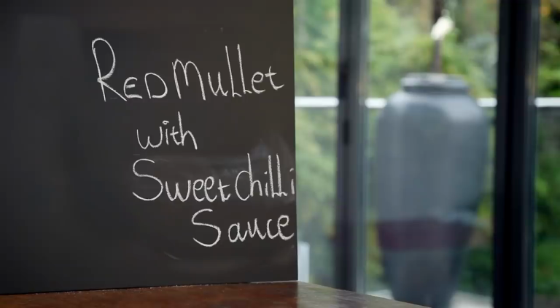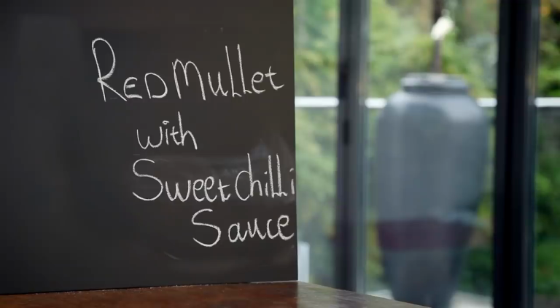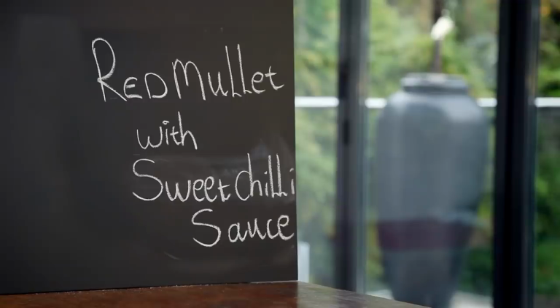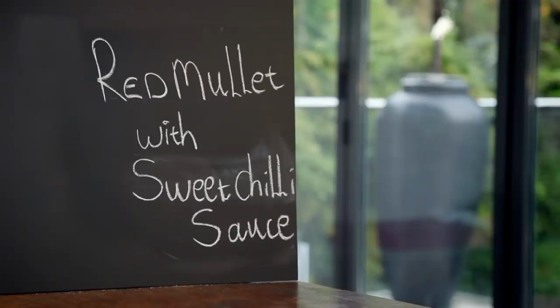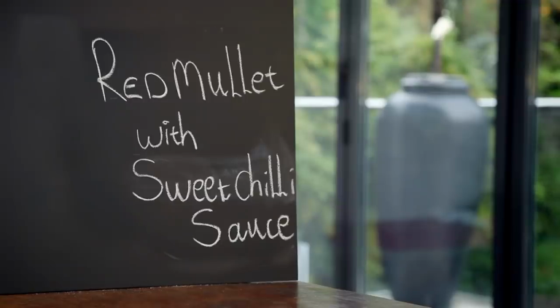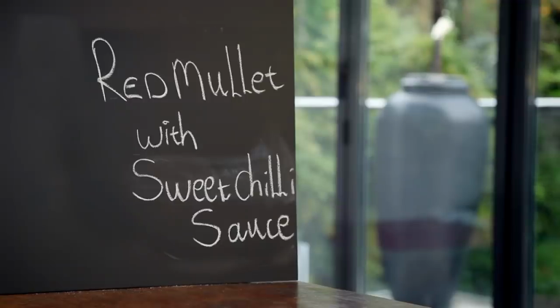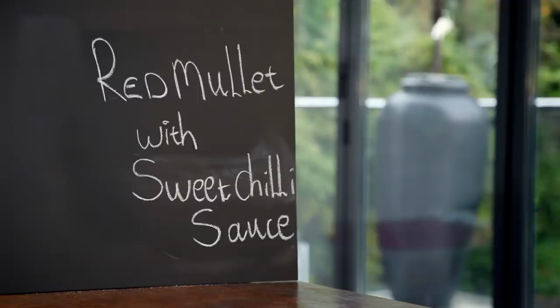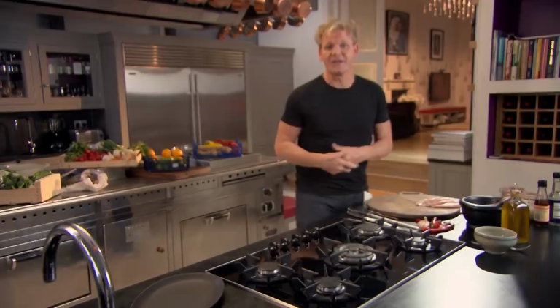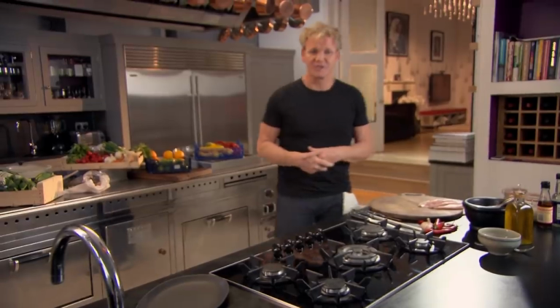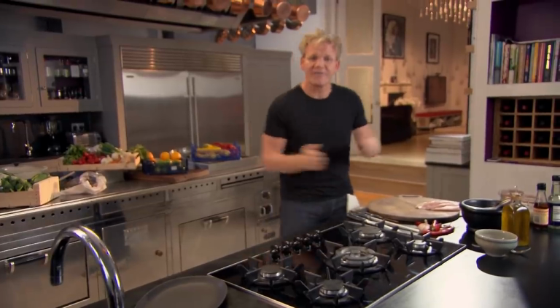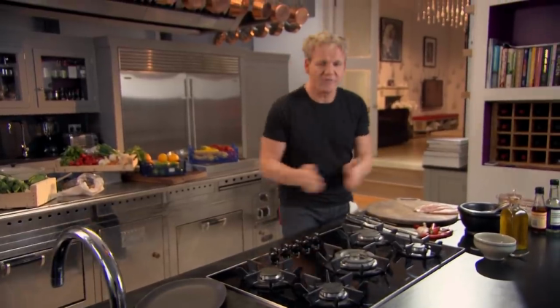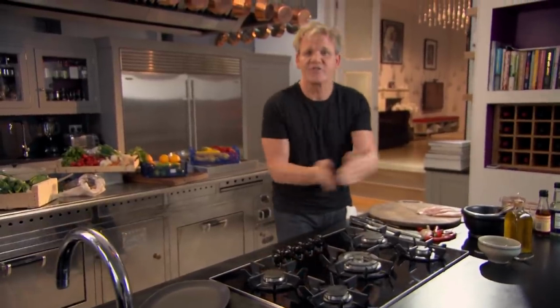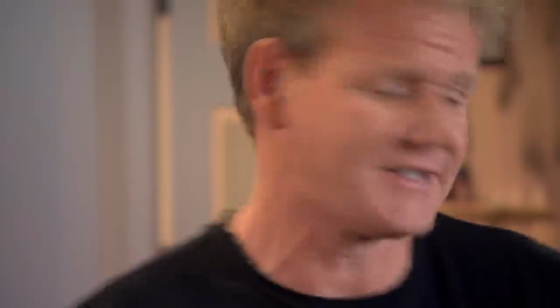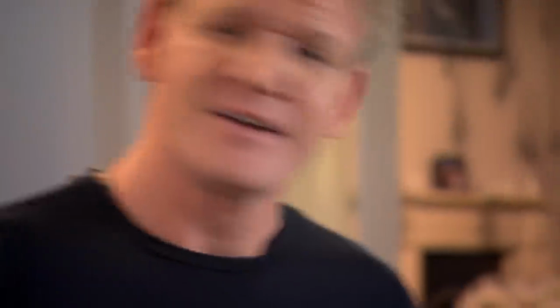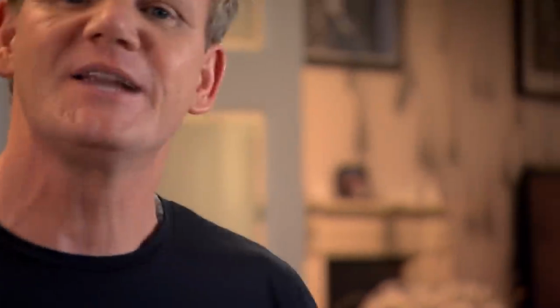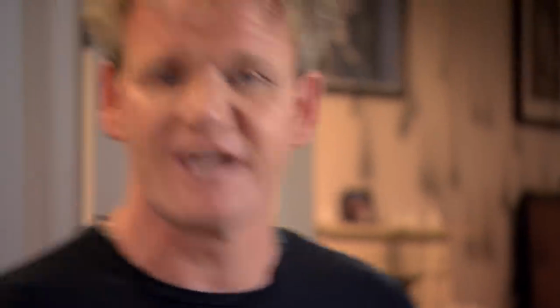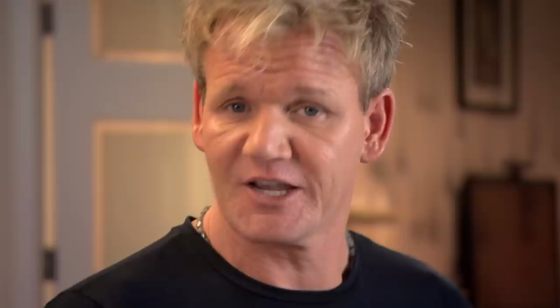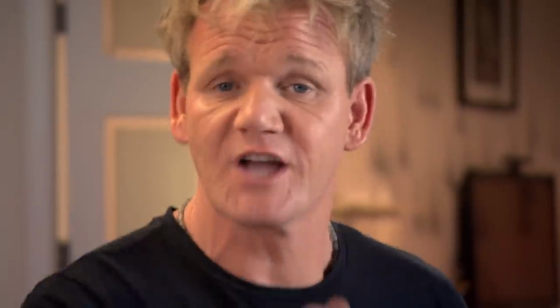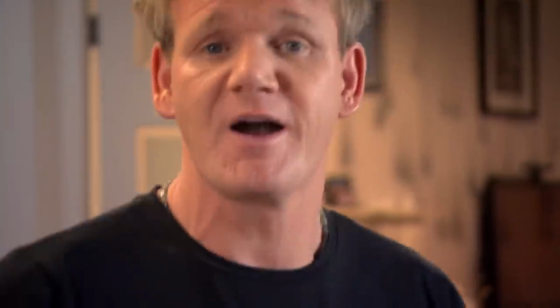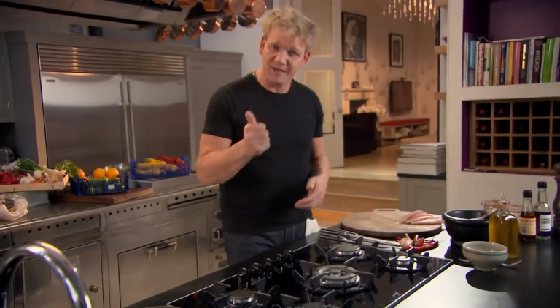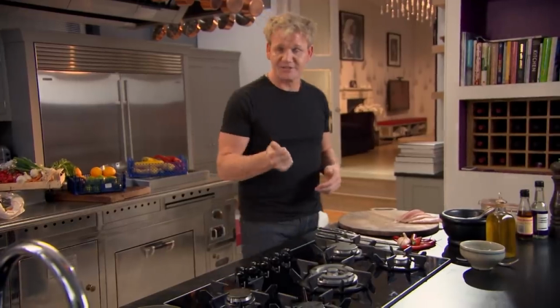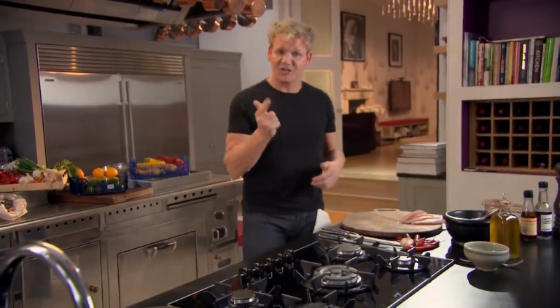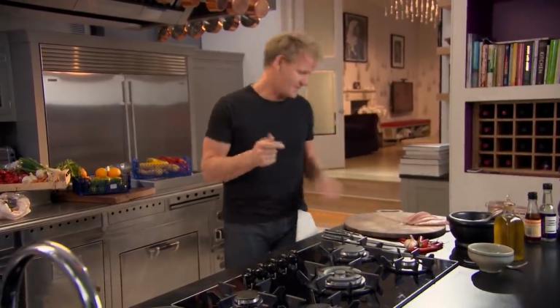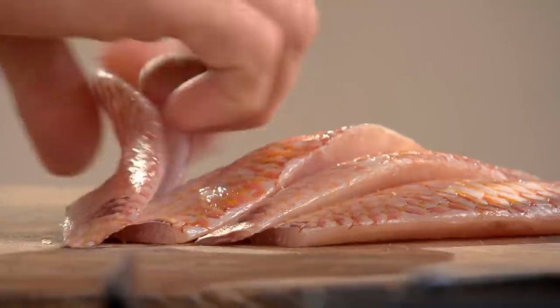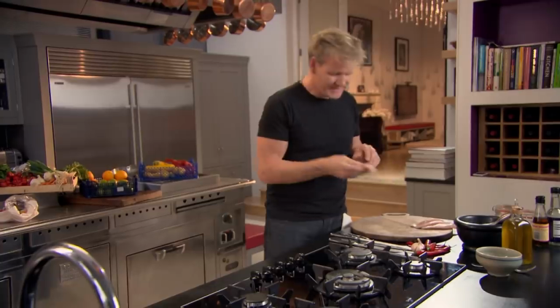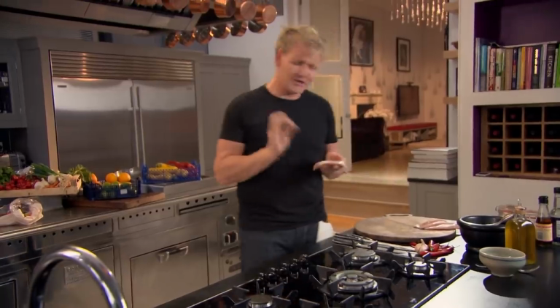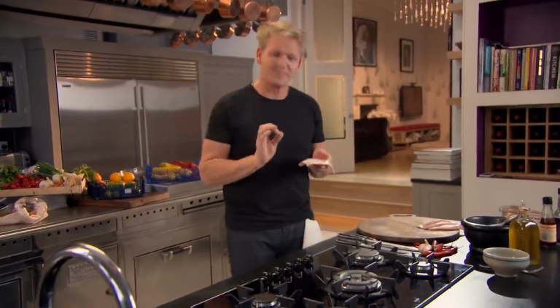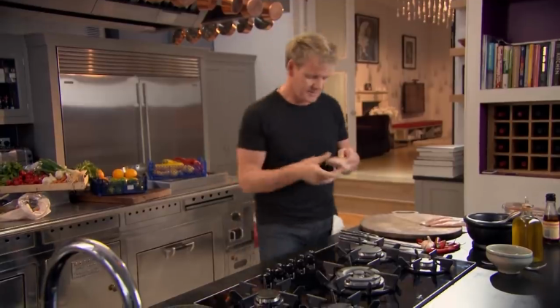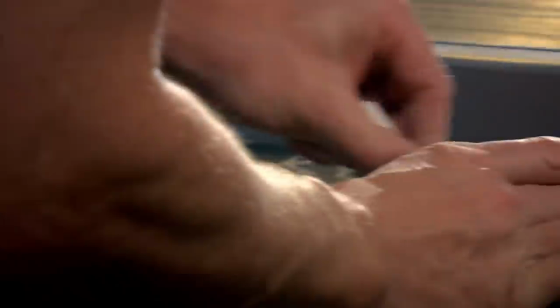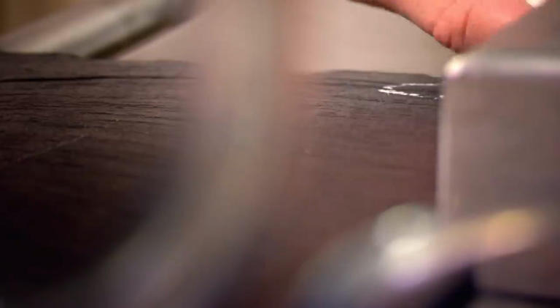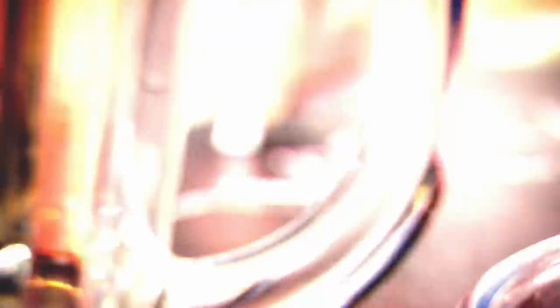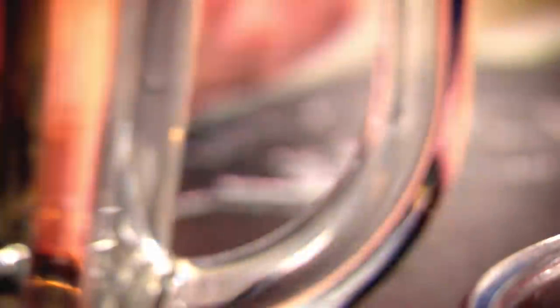Red mullet with sweet chili sauce. Cooking is about being adventurous and having the confidence to go off piste and be a little bit more daring. So when you start combining peanuts, chili flakes, and this amazing fish — red mullet — trust me, you're in for an amazing treat.